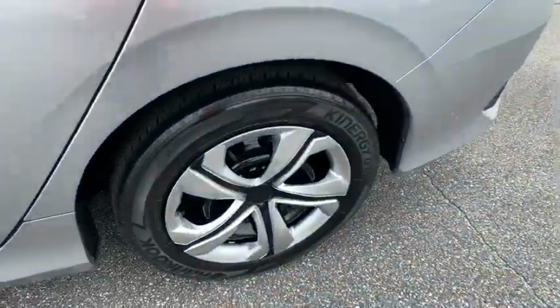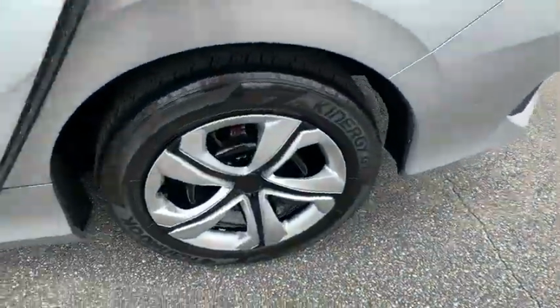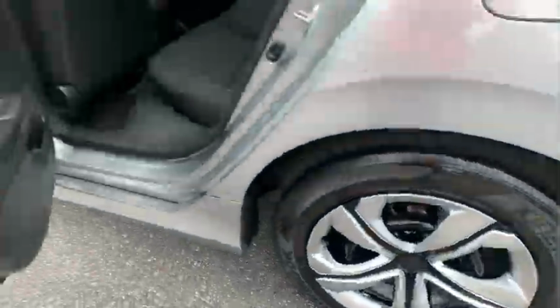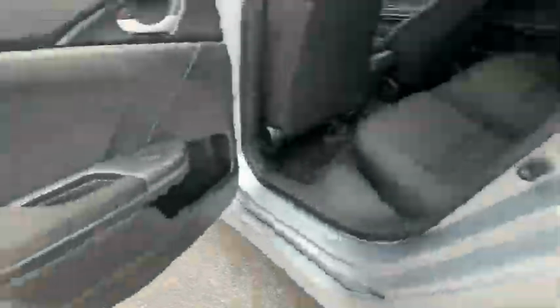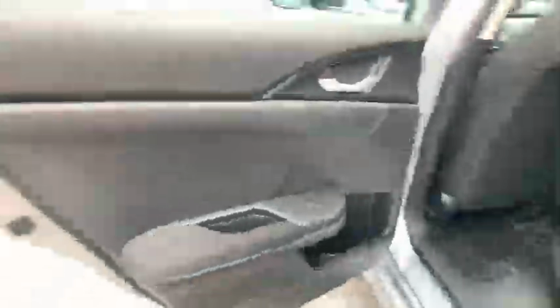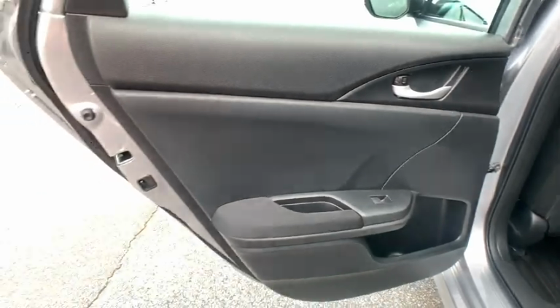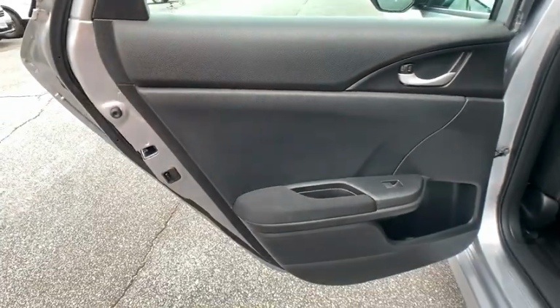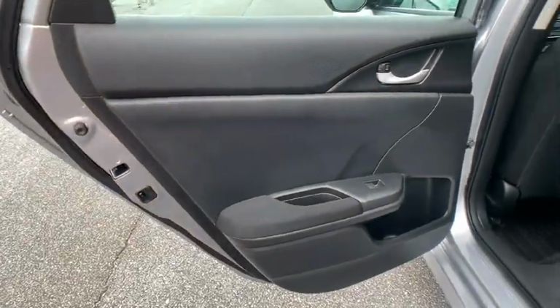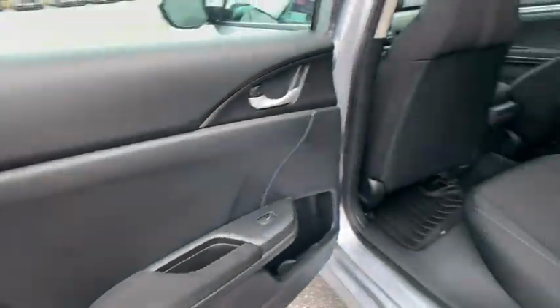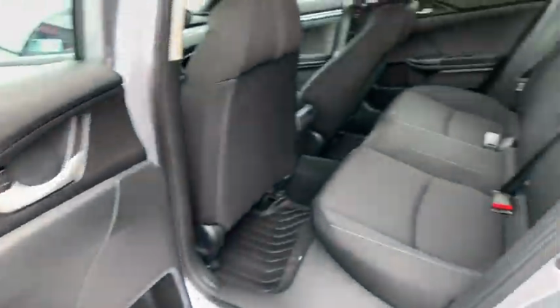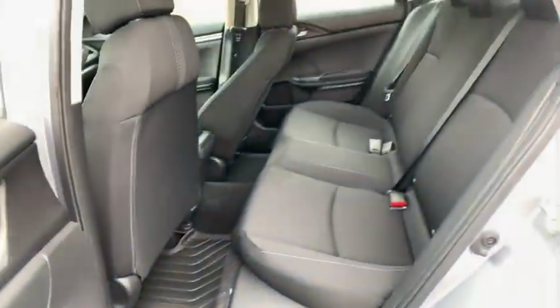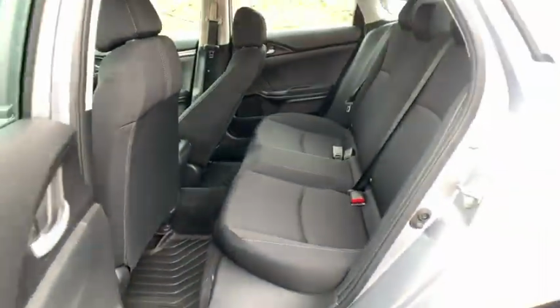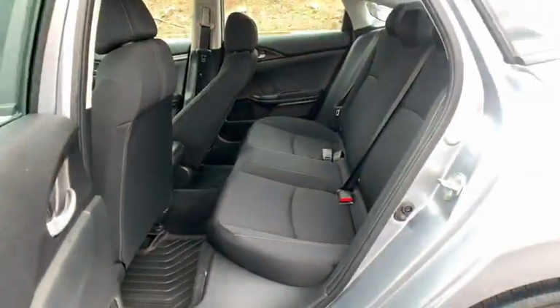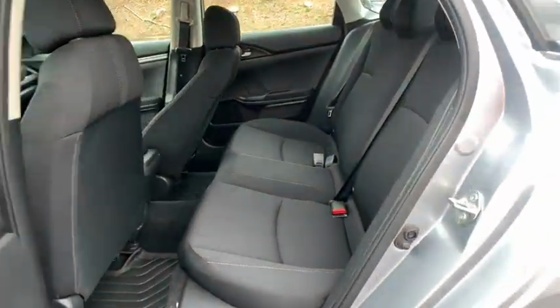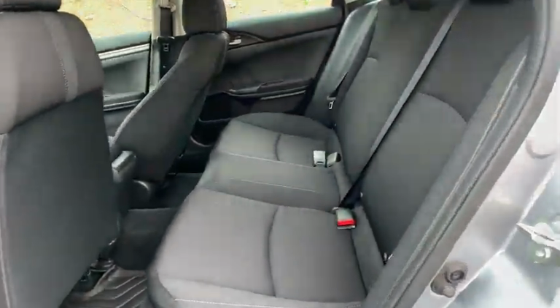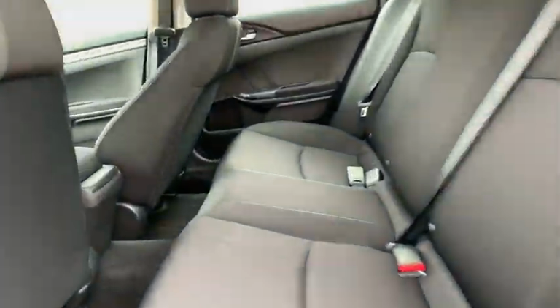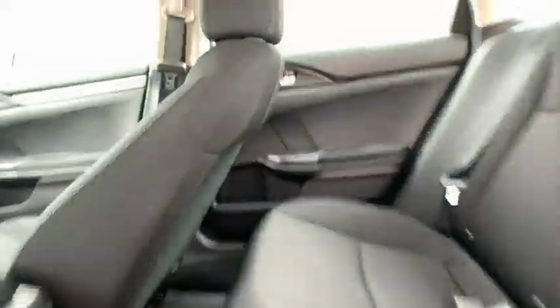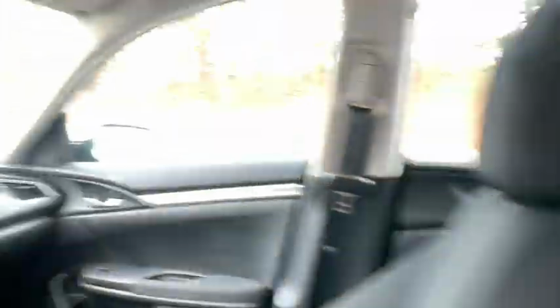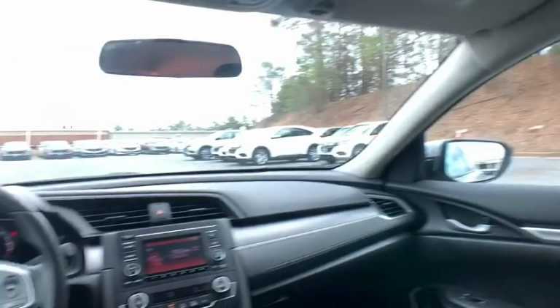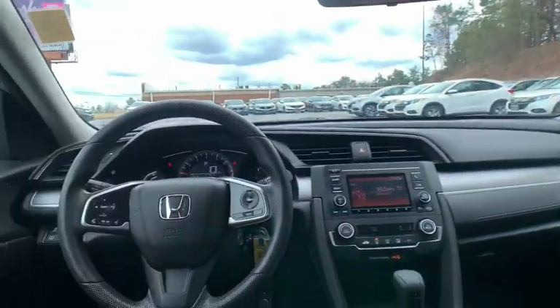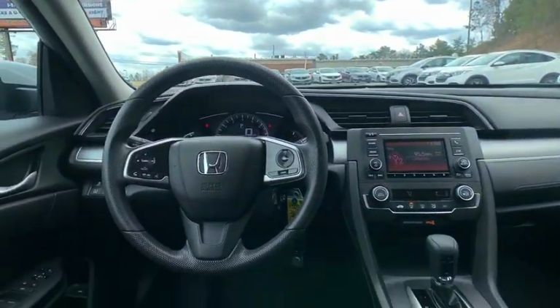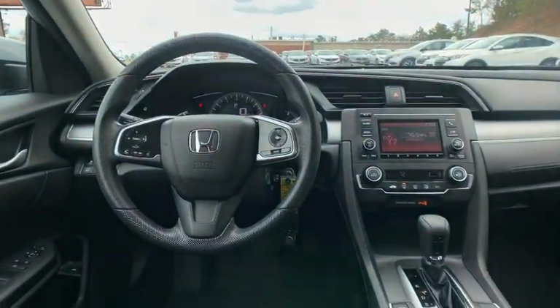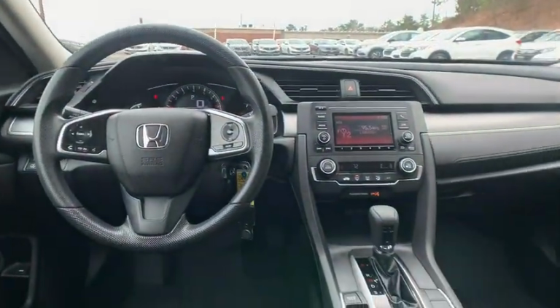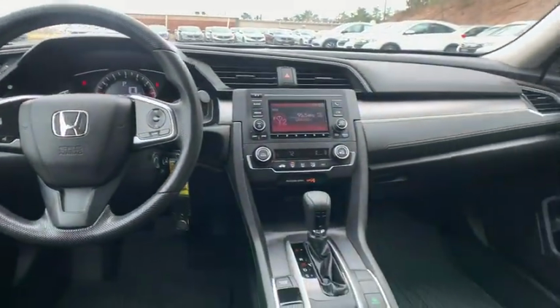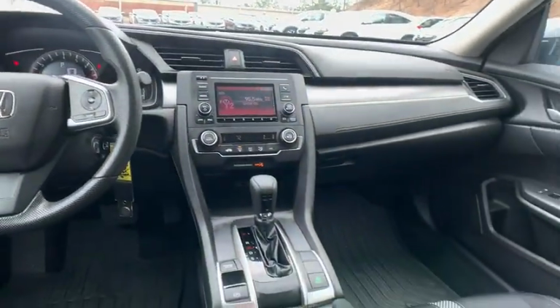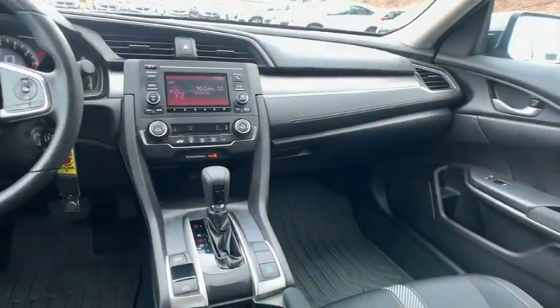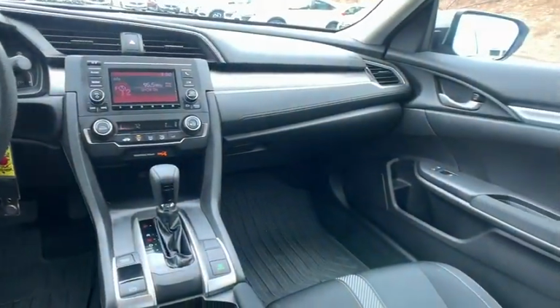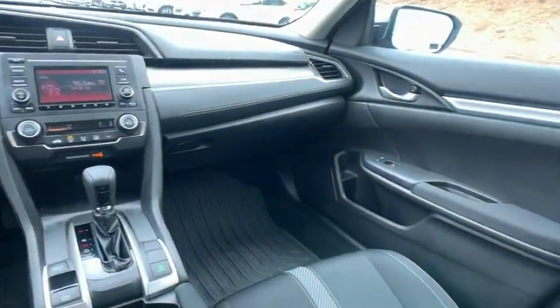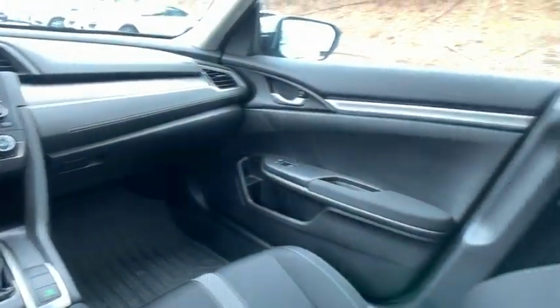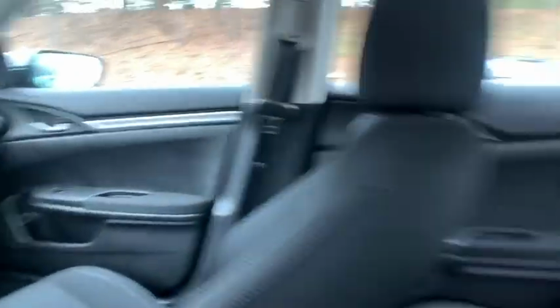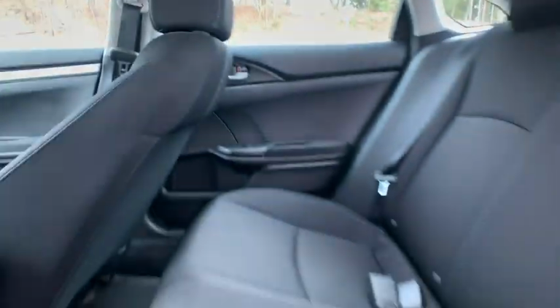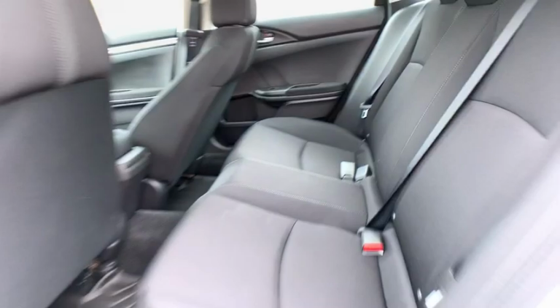Power steering, four-wheel disc brakes, floor mats, cruise control, rear defrost, AM FM stereo radio, climate control, front-wheel drive, MP3 player, passenger airbag, child safety locks.